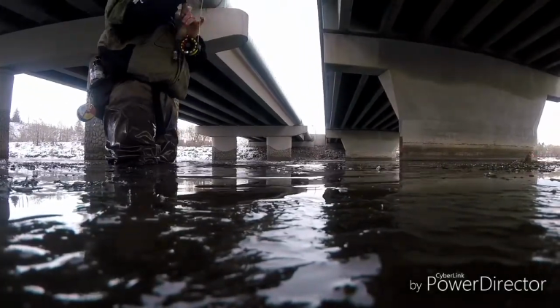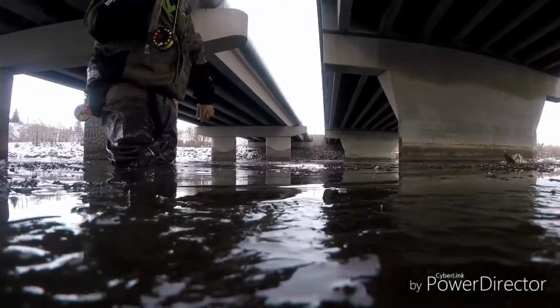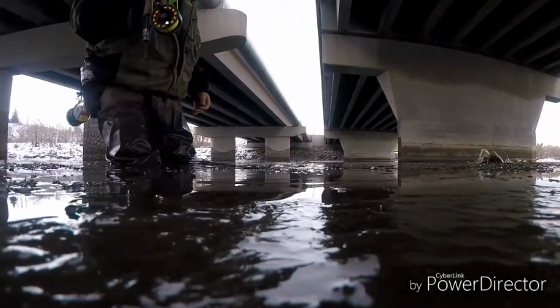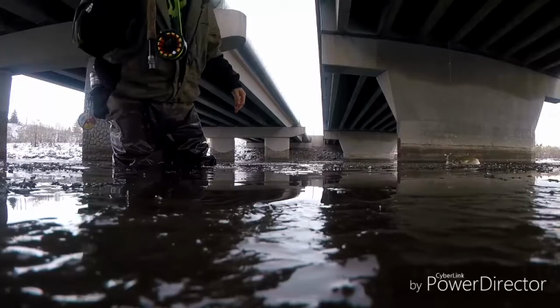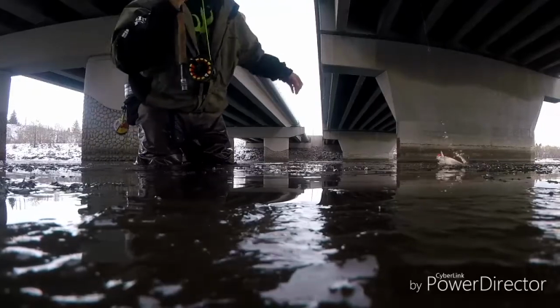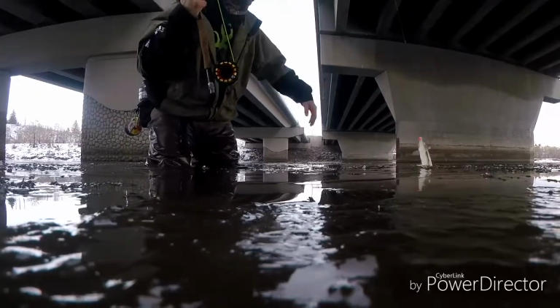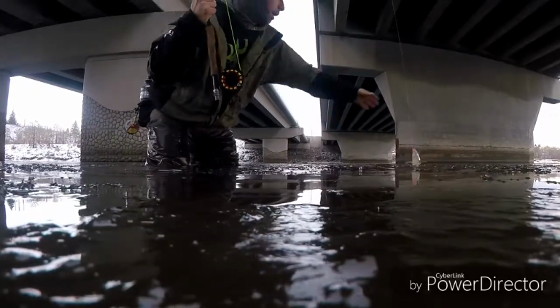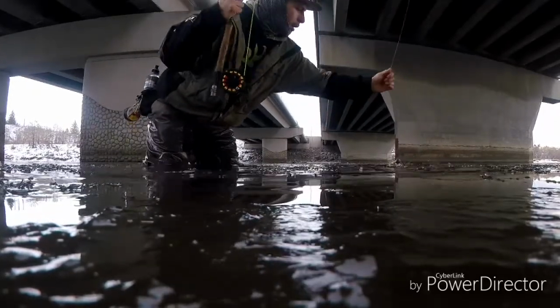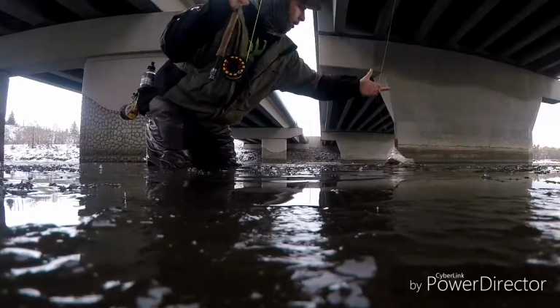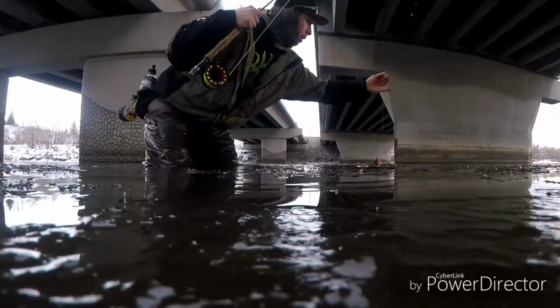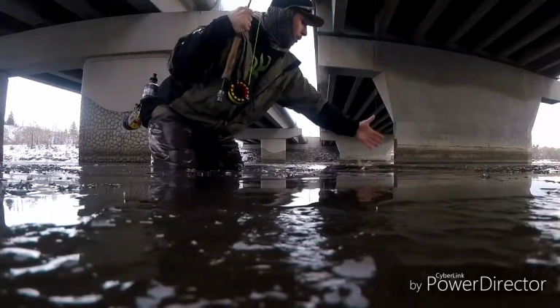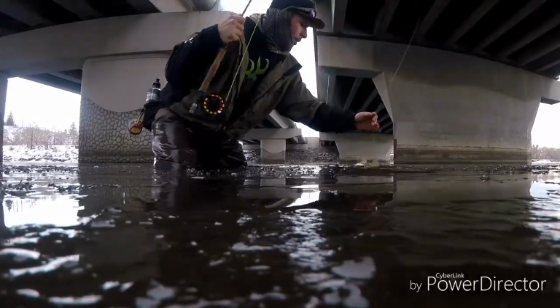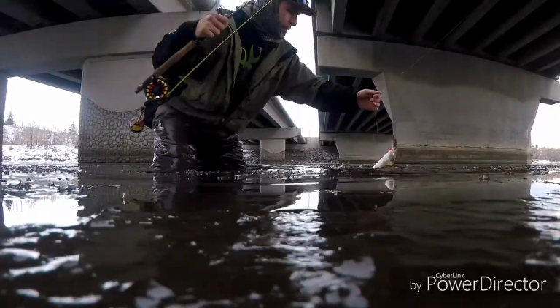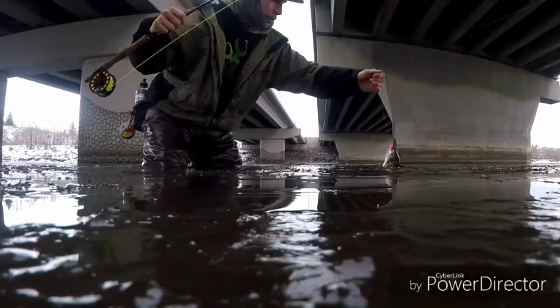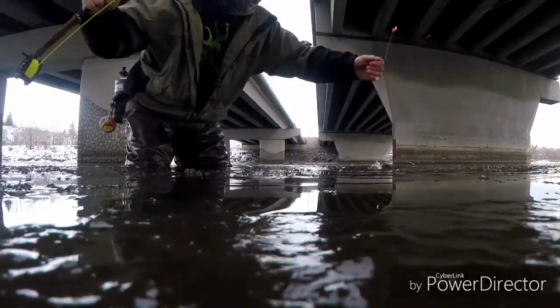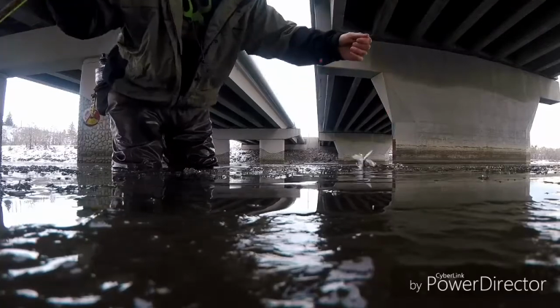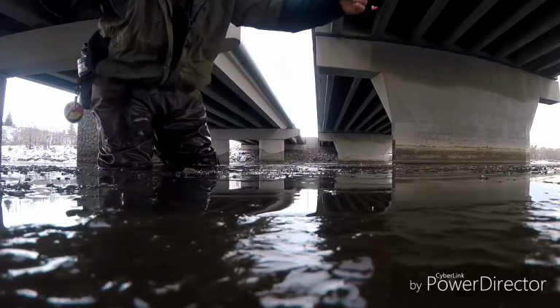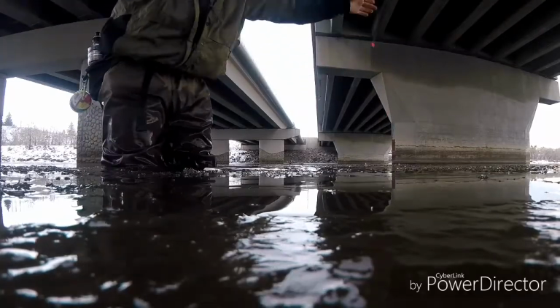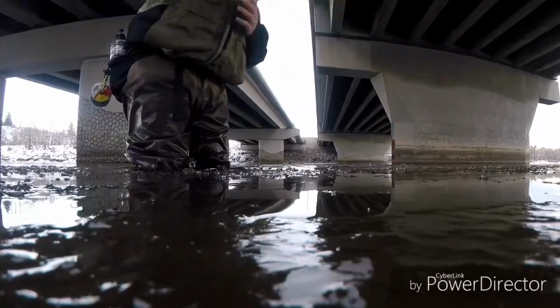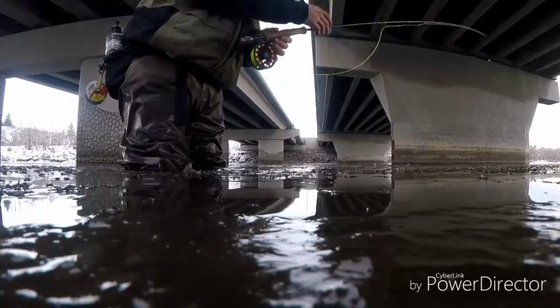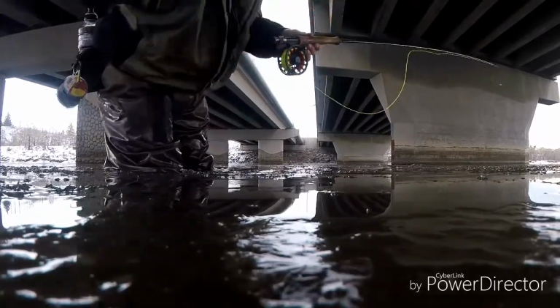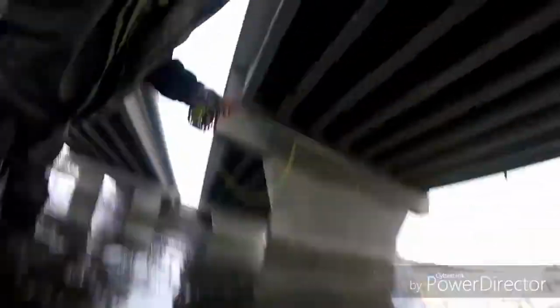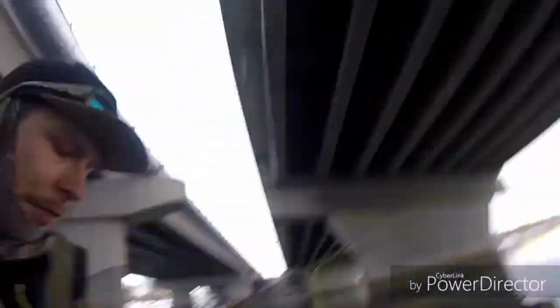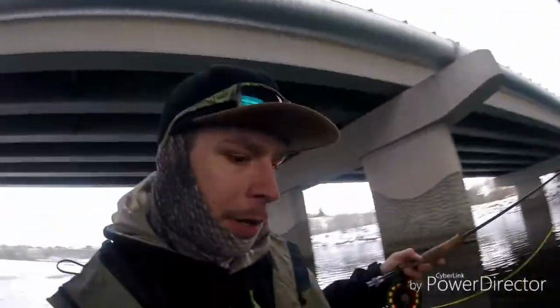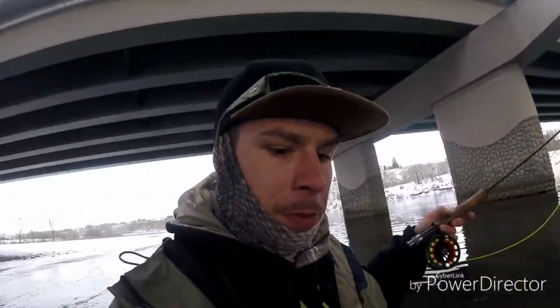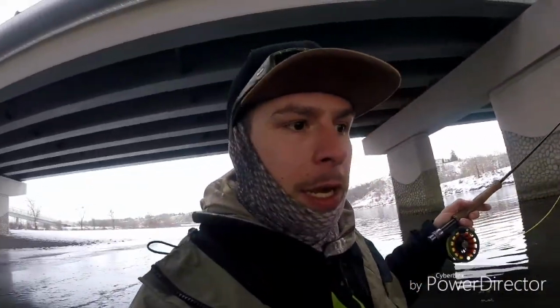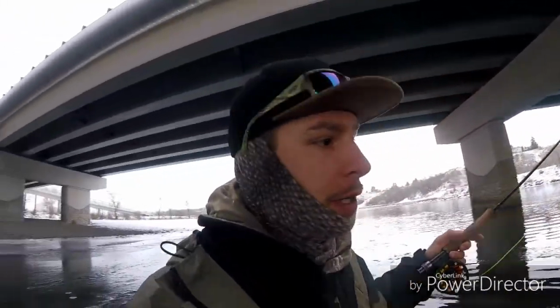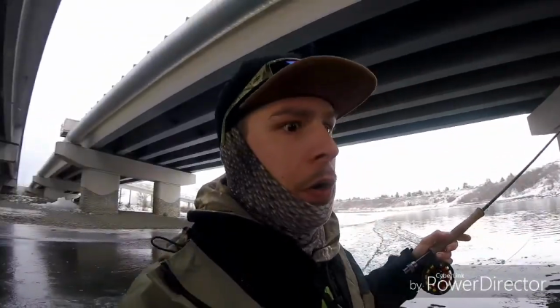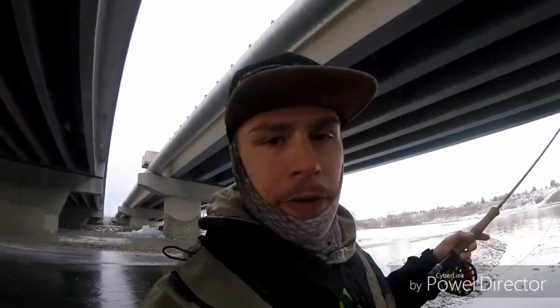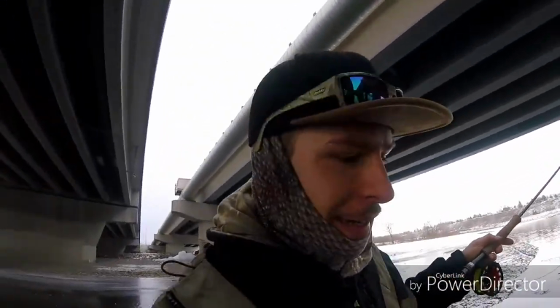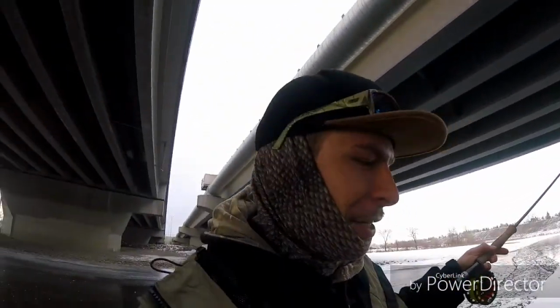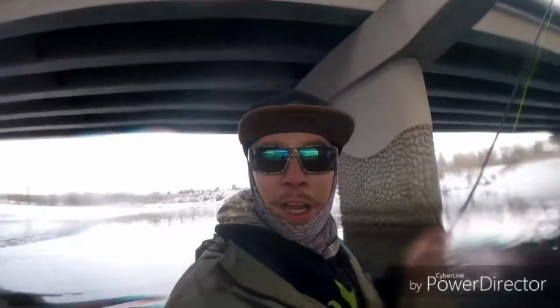Another beautiful whitefish on a pink egg pattern guys. He's got some beautiful rosy cheeks and there he goes — nice easy release. I love it when I don't get my hands wet in this kind of weather, it's cold. Stay tuned.